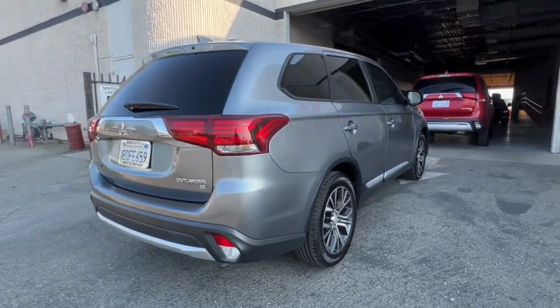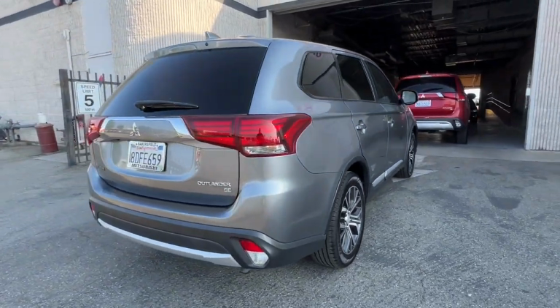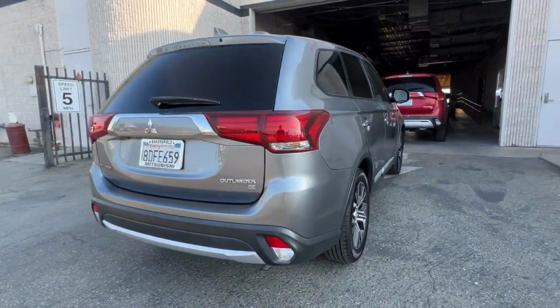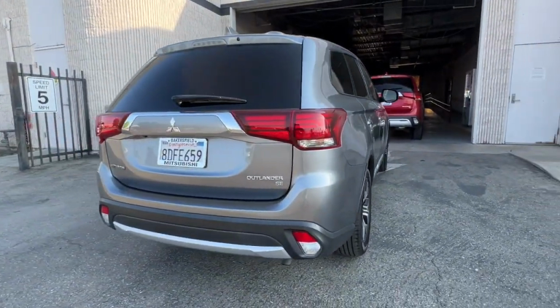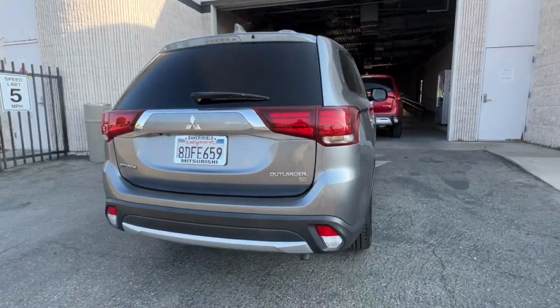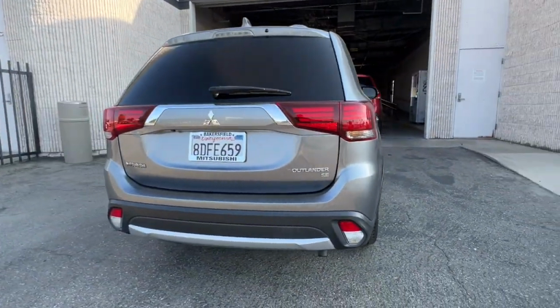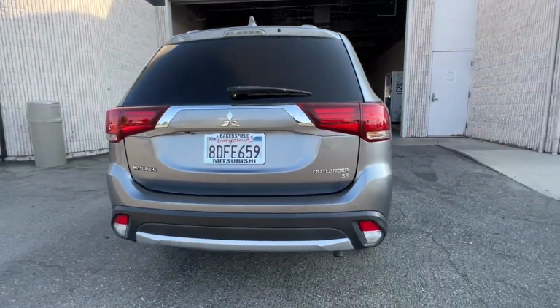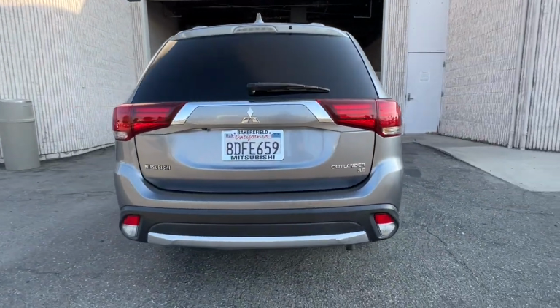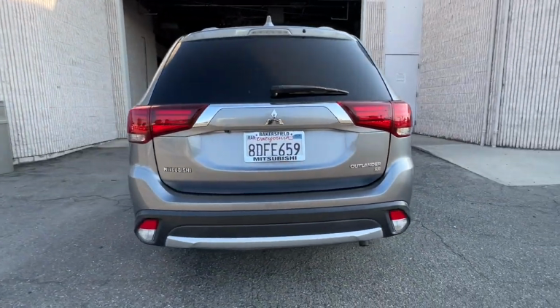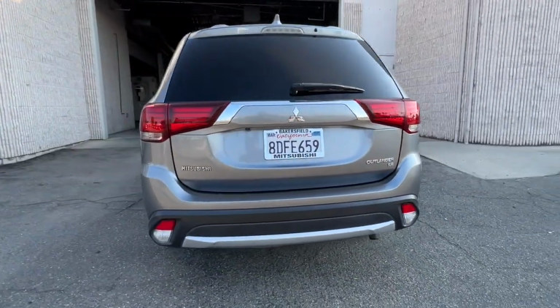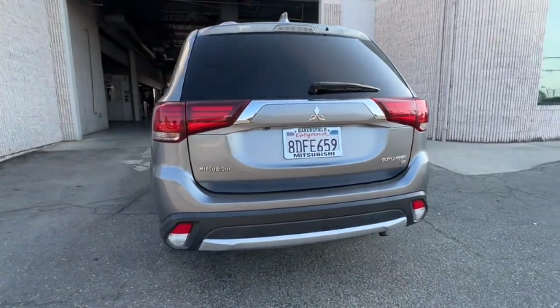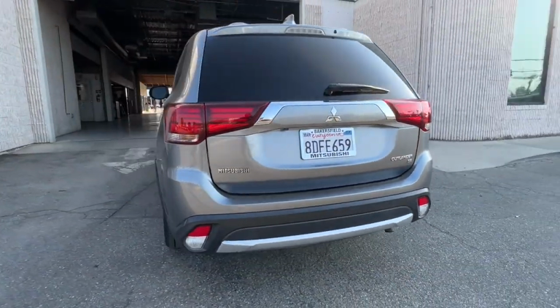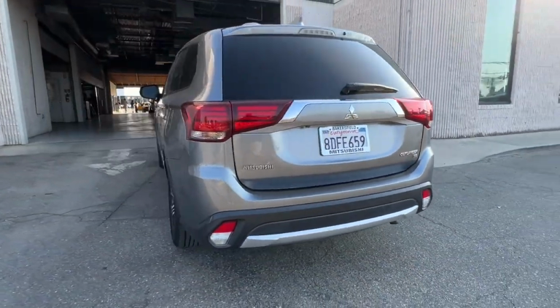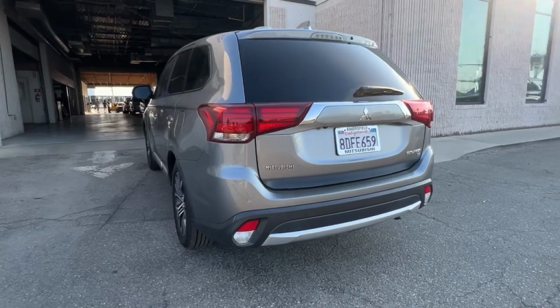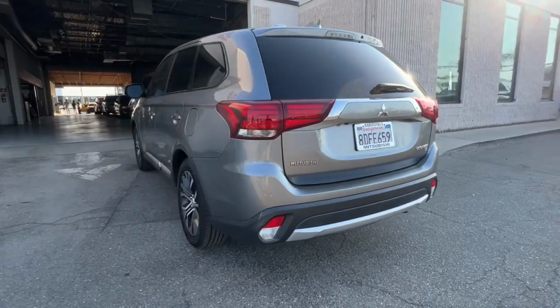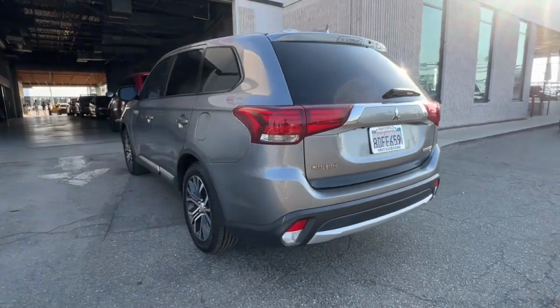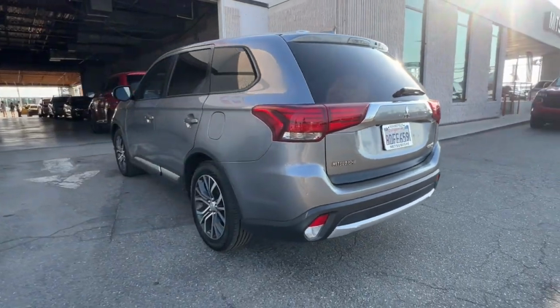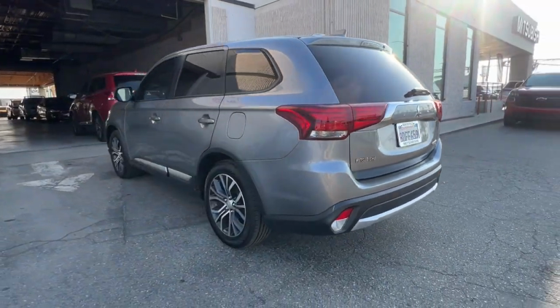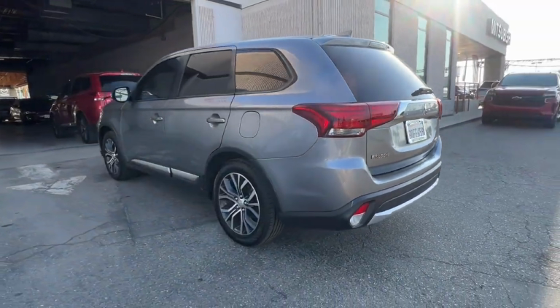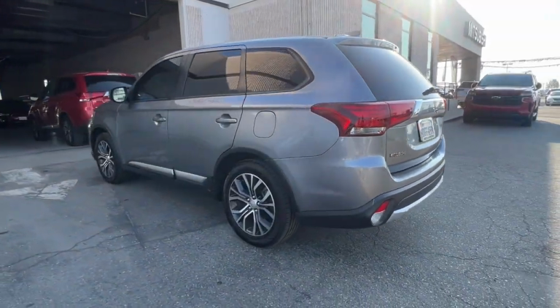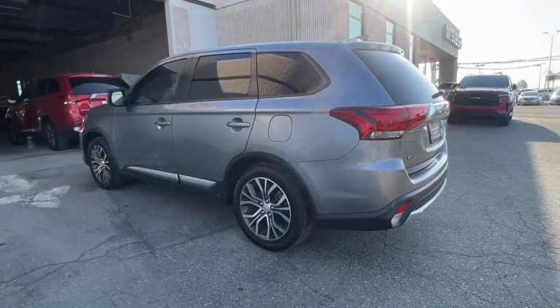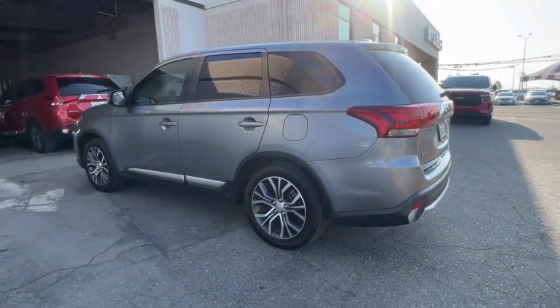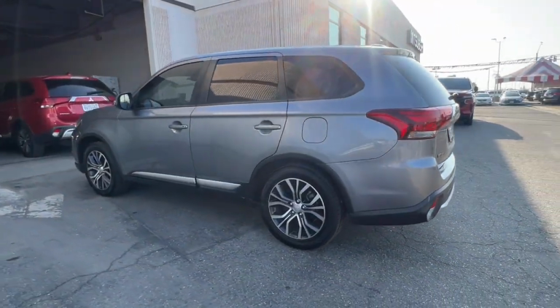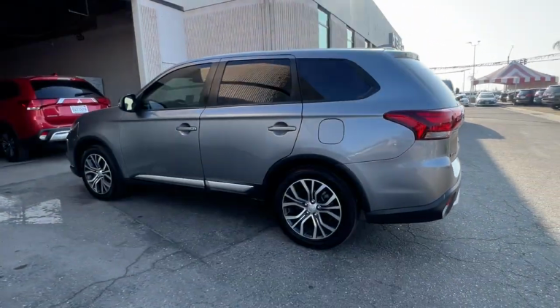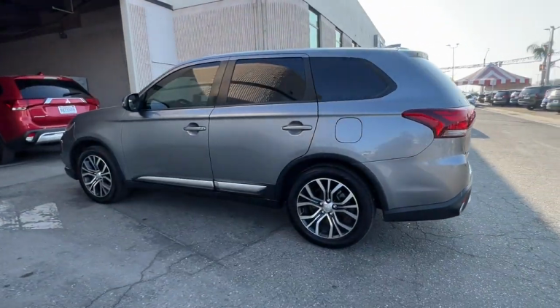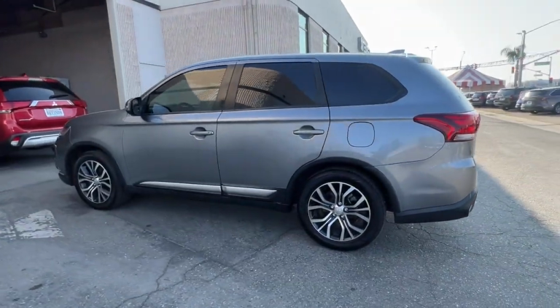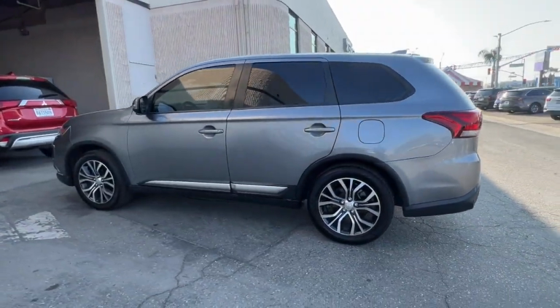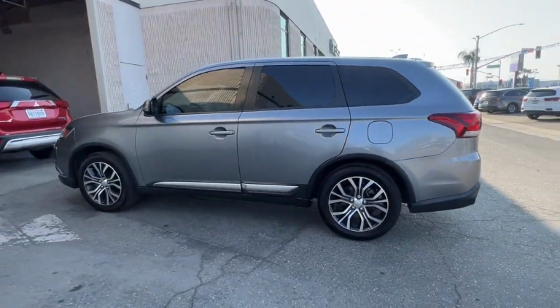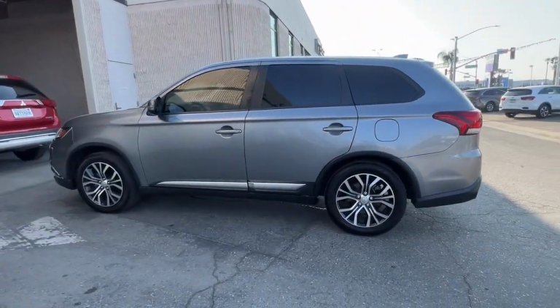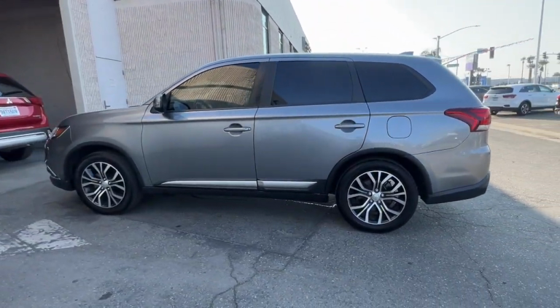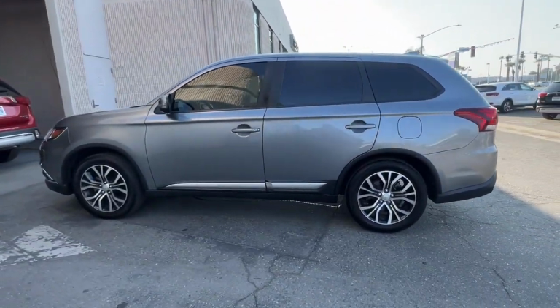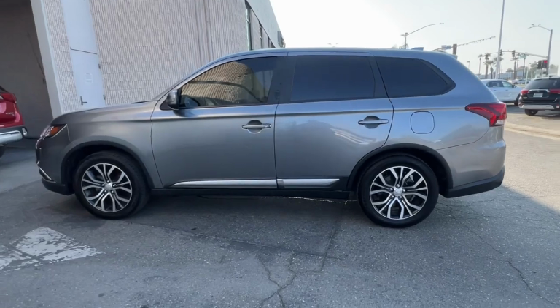With available options such as all-wheel drive and three-row seating, this smartly-styled compact crossover helps you navigate the journey with ease and comfort.